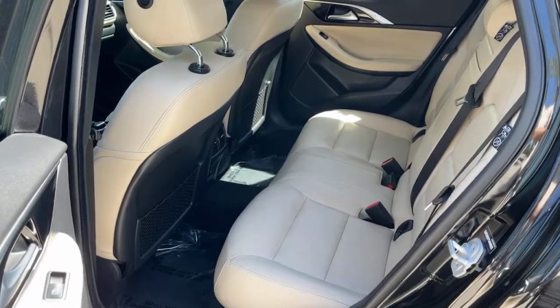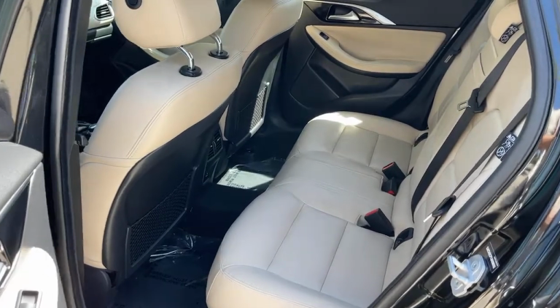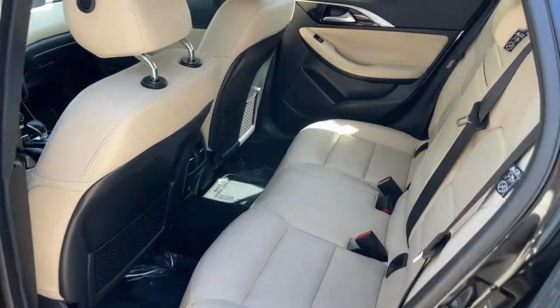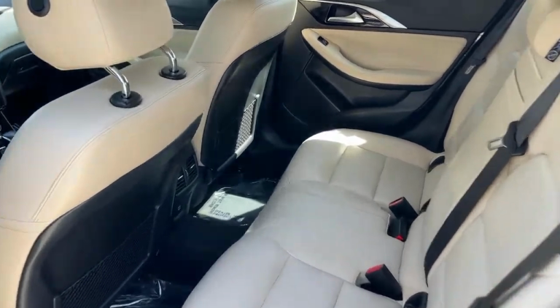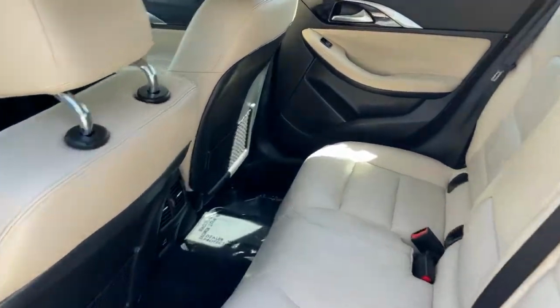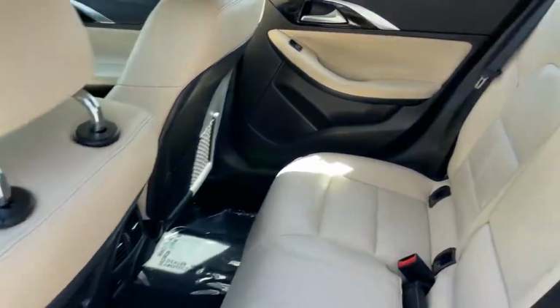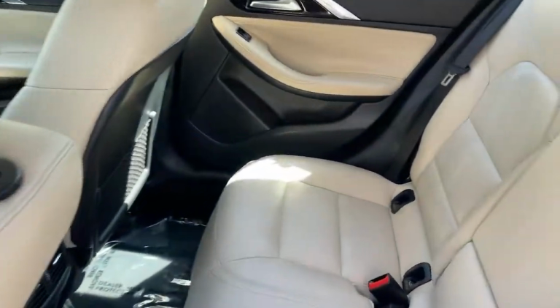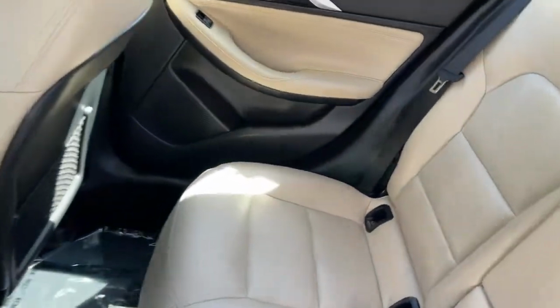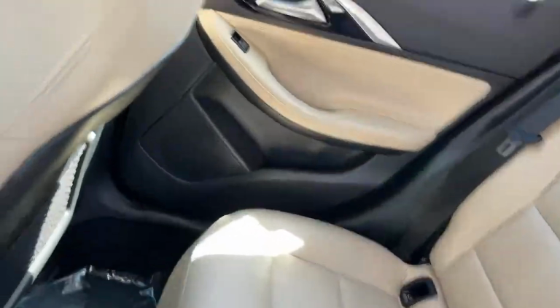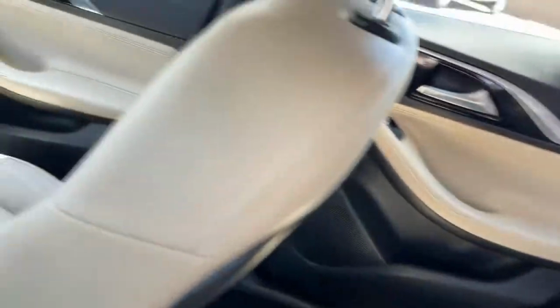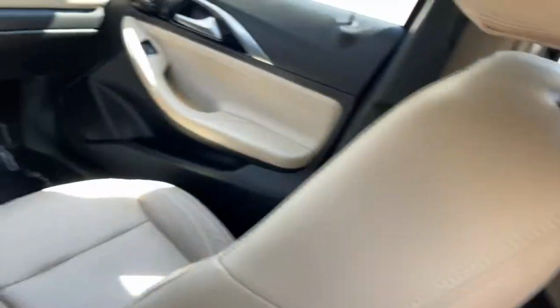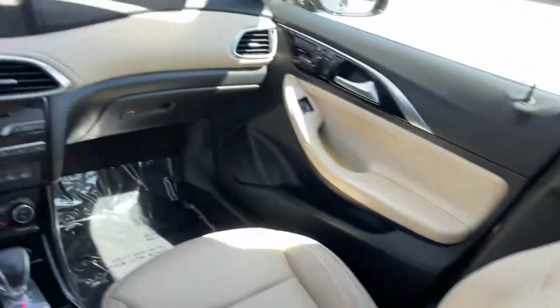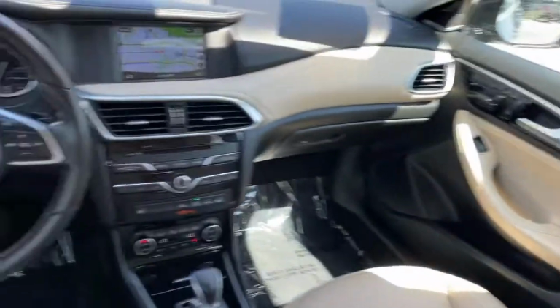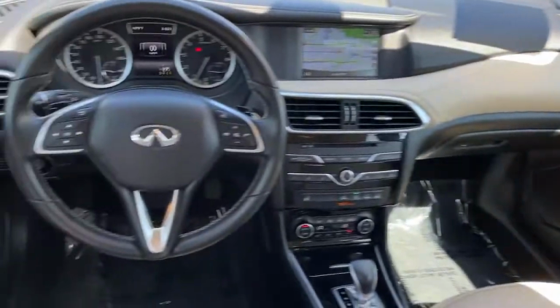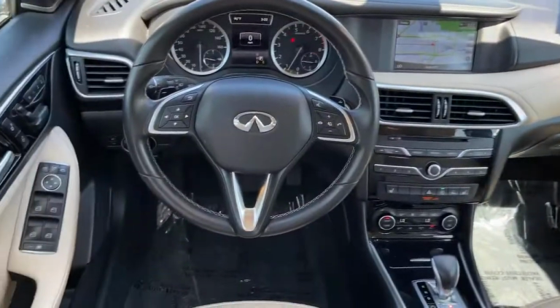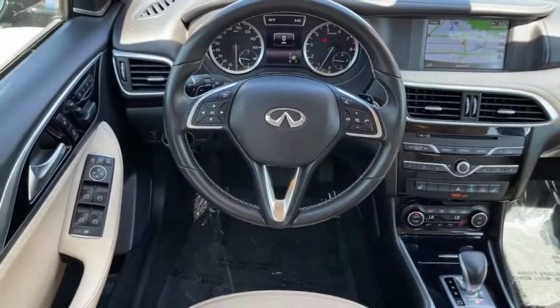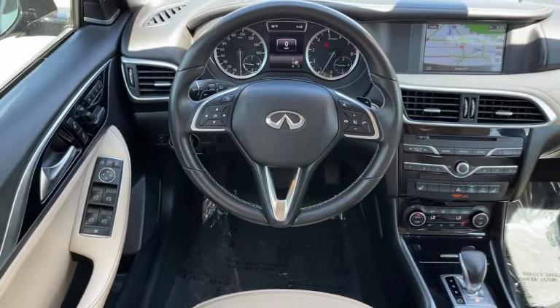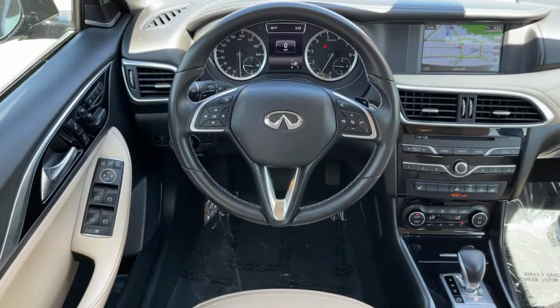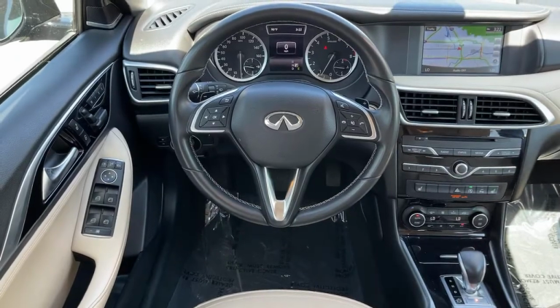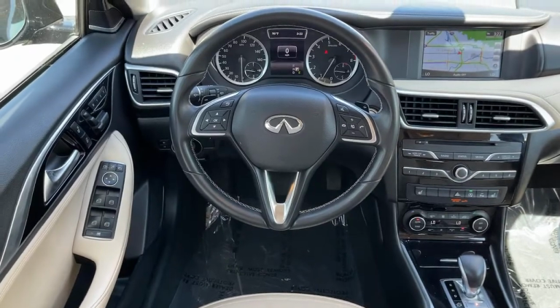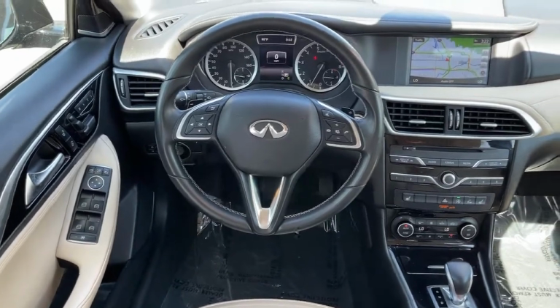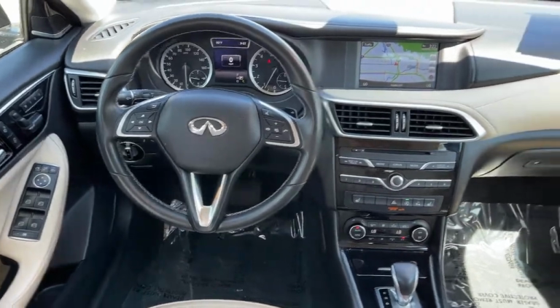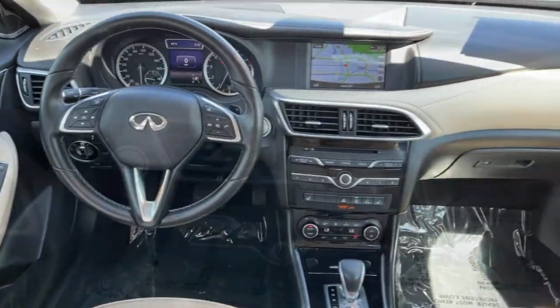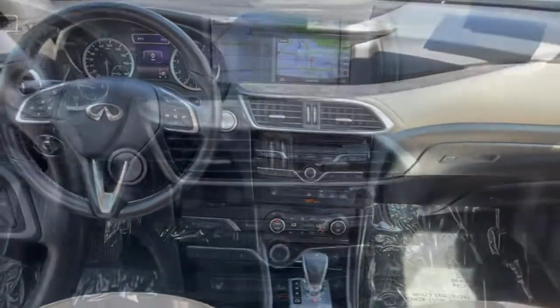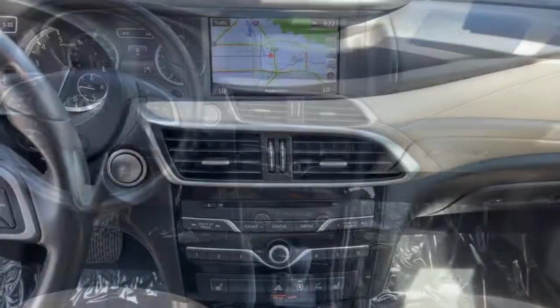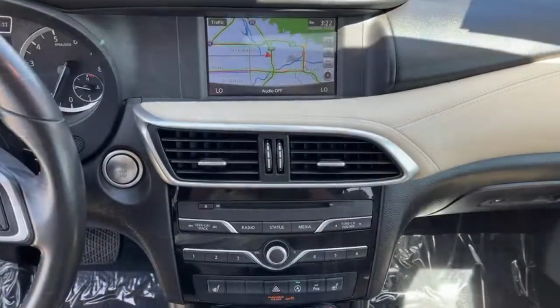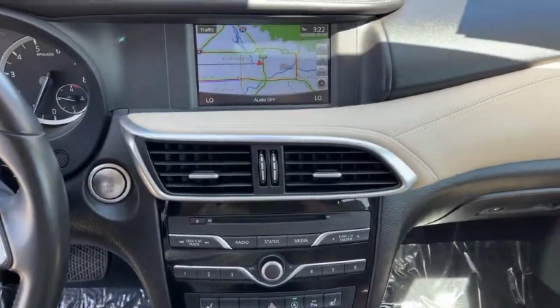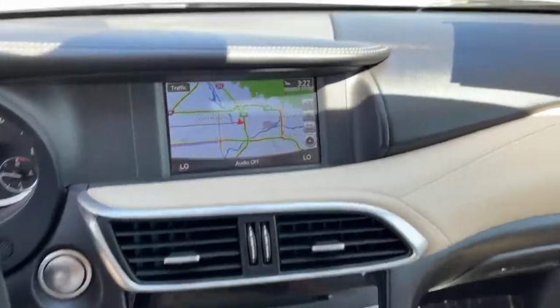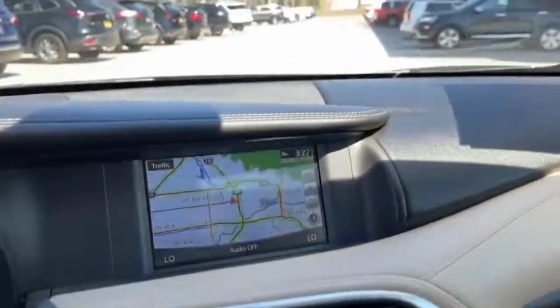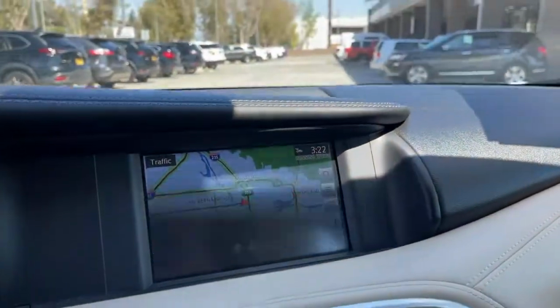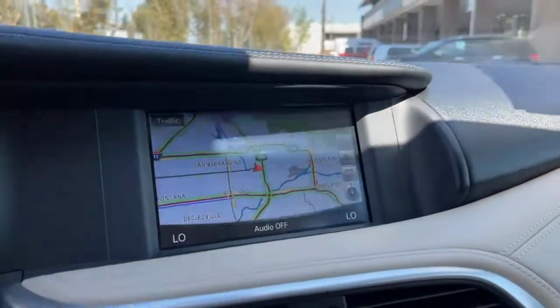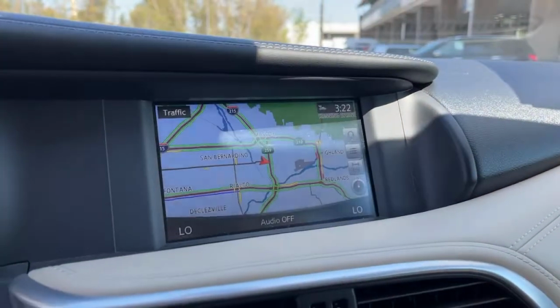Get the style and convenience you've been looking for in this meticulously crafted QX30. Our team will give you an outstanding test drive experience. Stop in today.